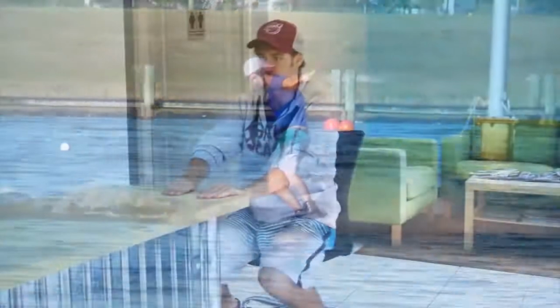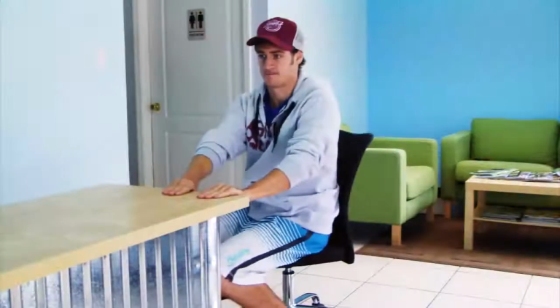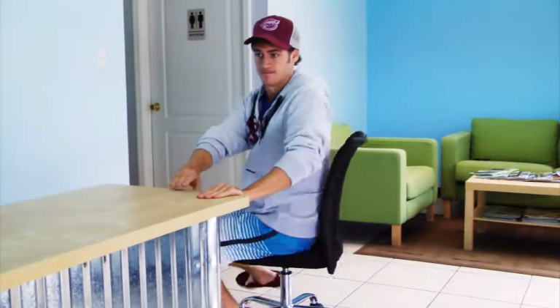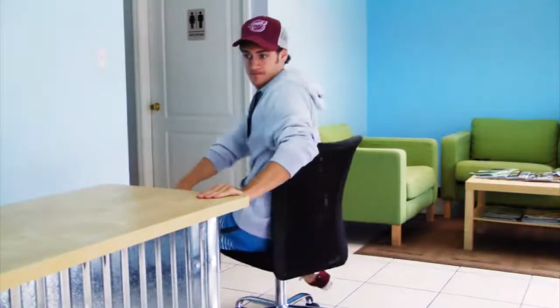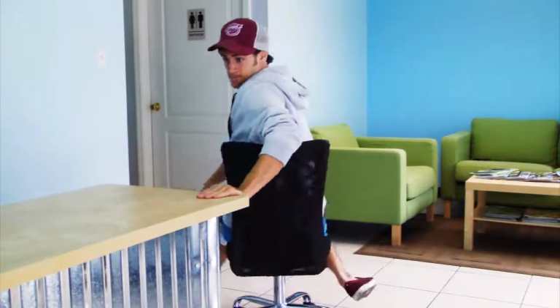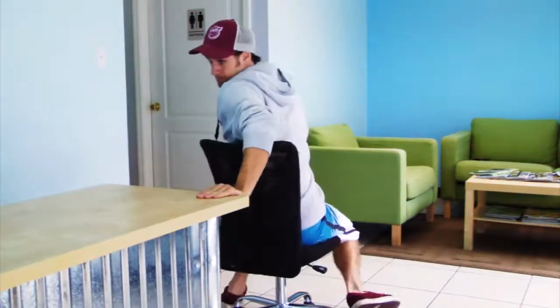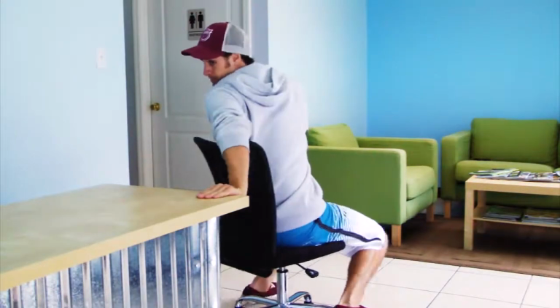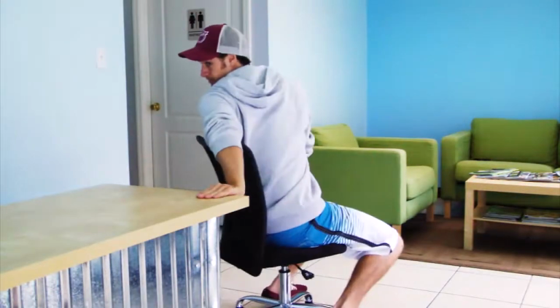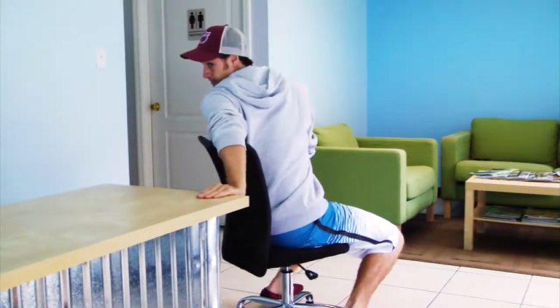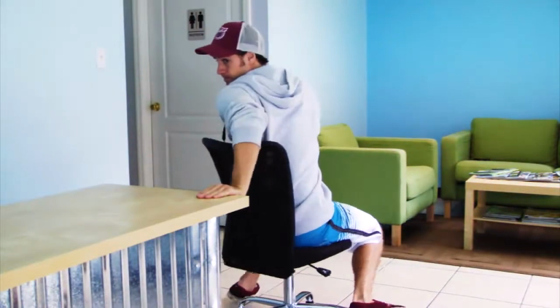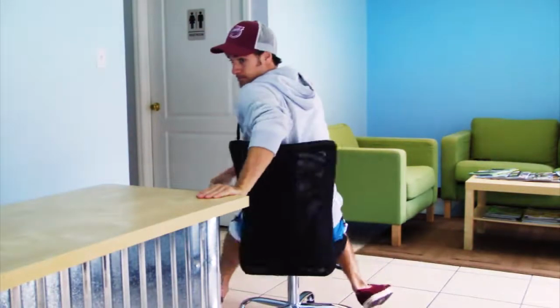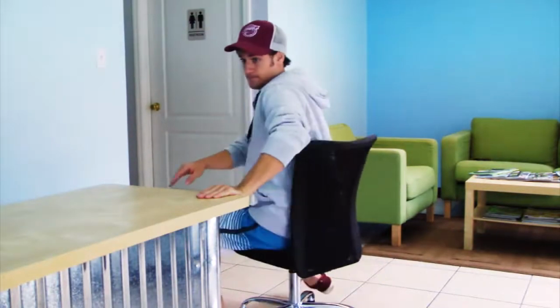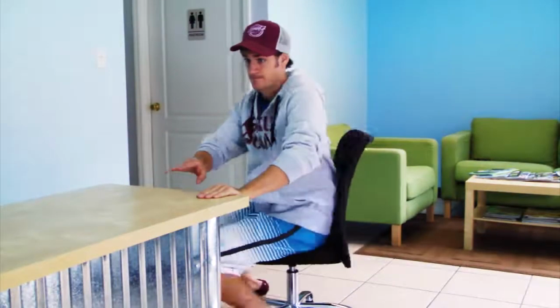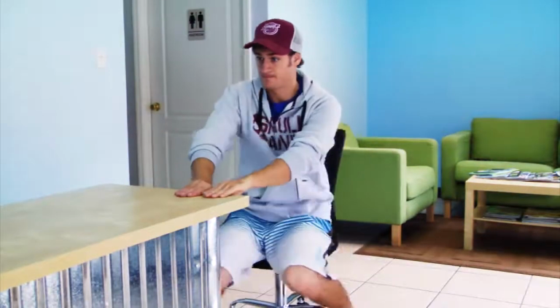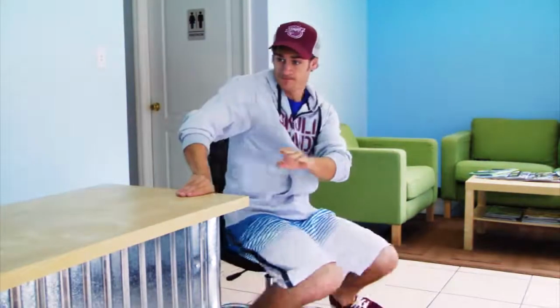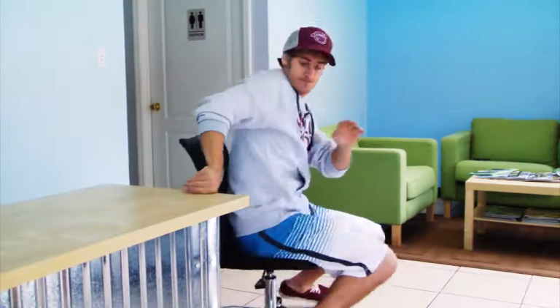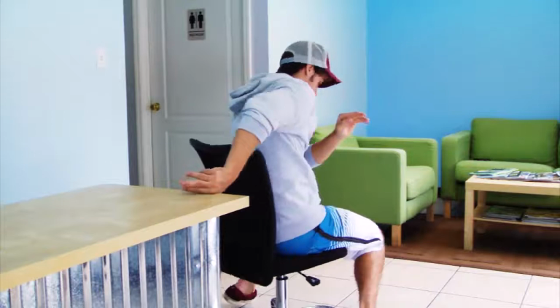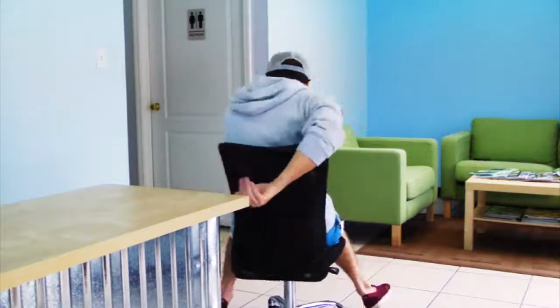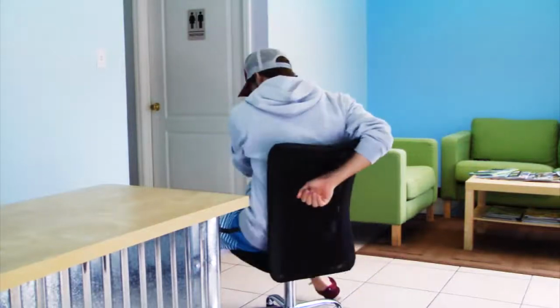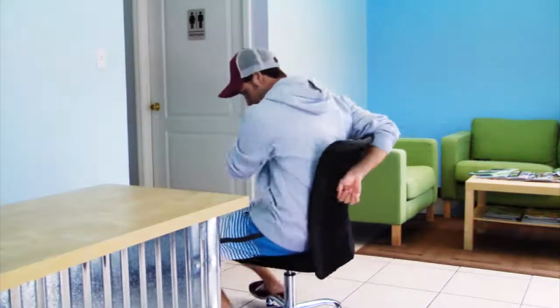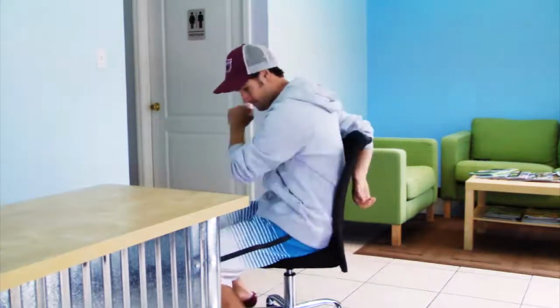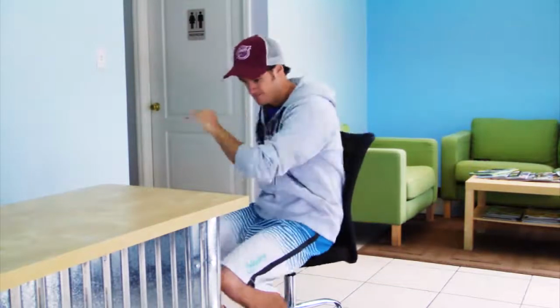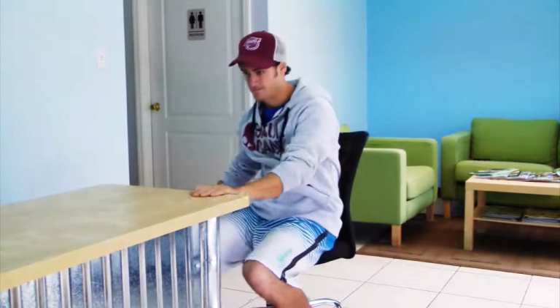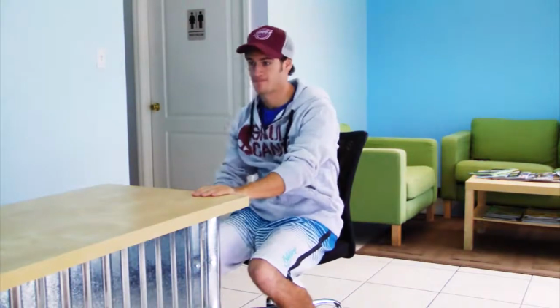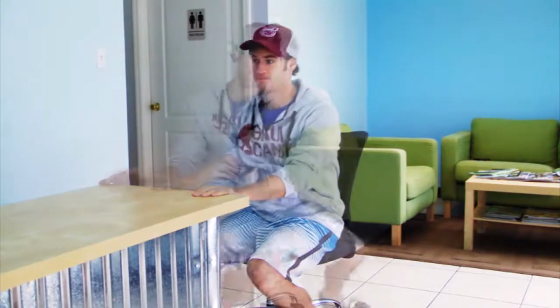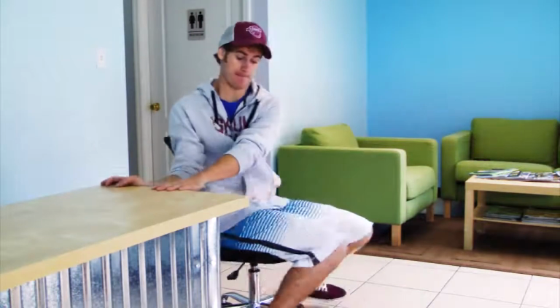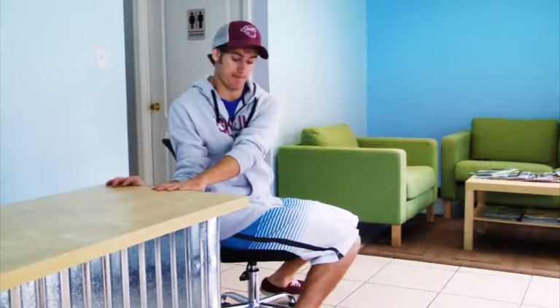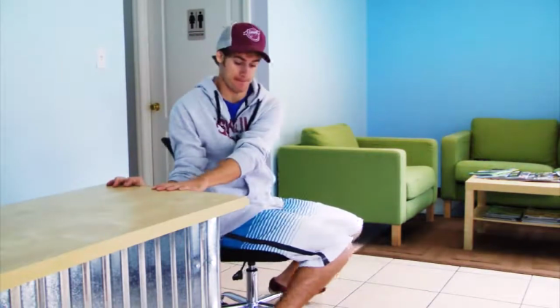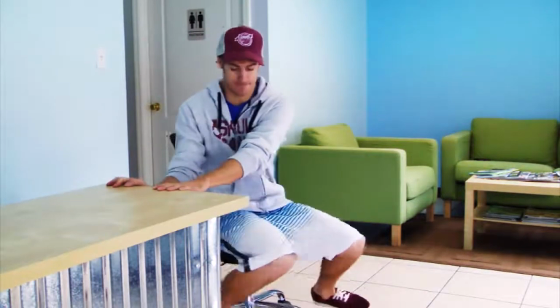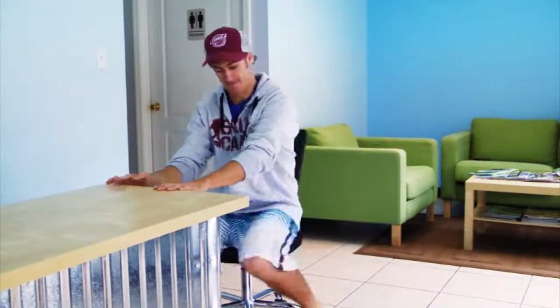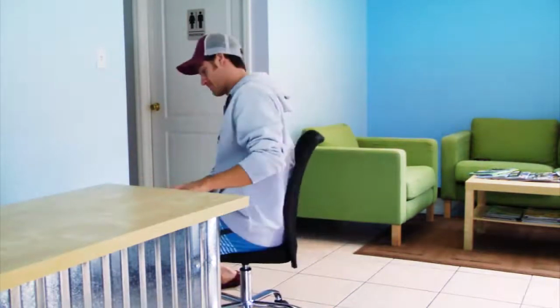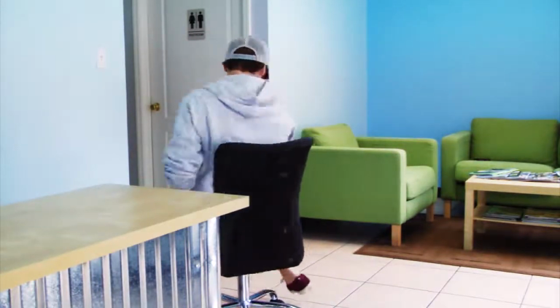Now you can practice your handle leverage anywhere that has a swivel chair. Although, I'd suggest coming up with a creative excuse for when your boss catches you childishly spinning circles at your desk.